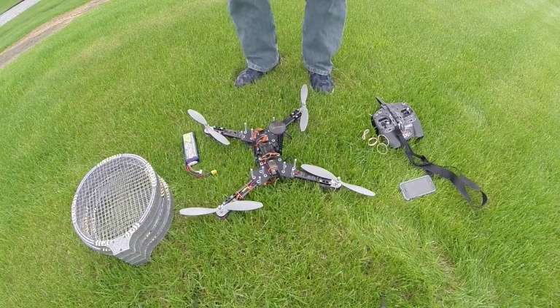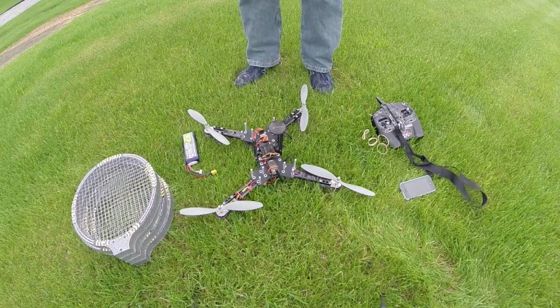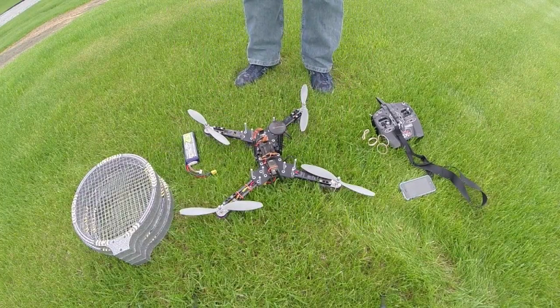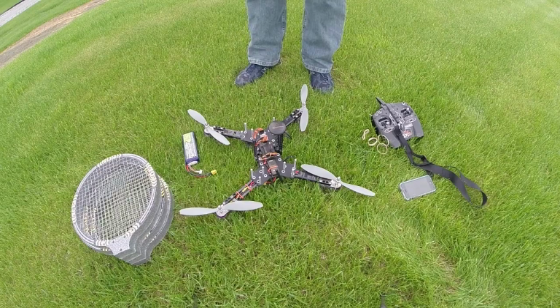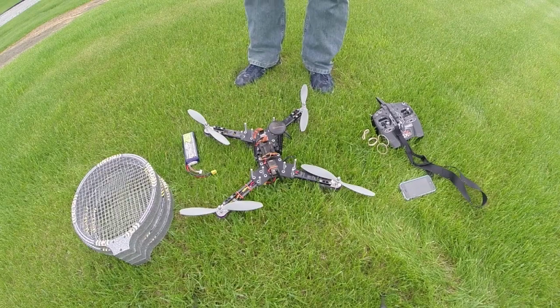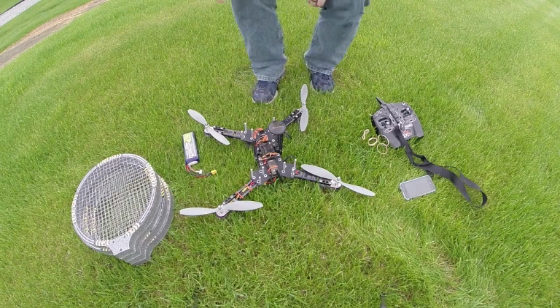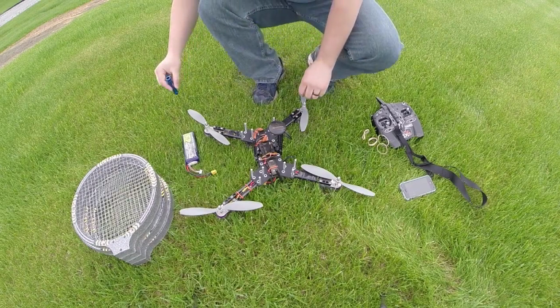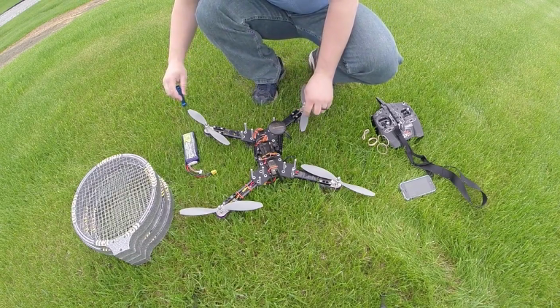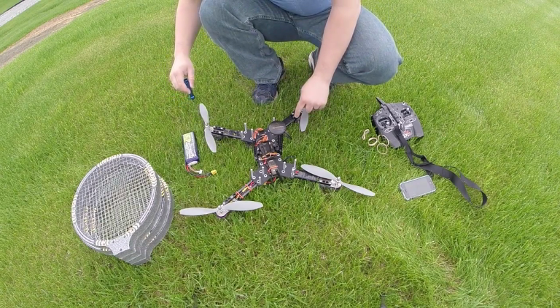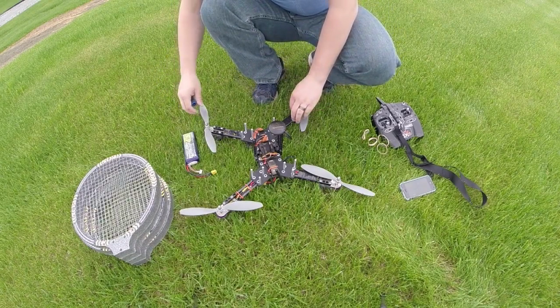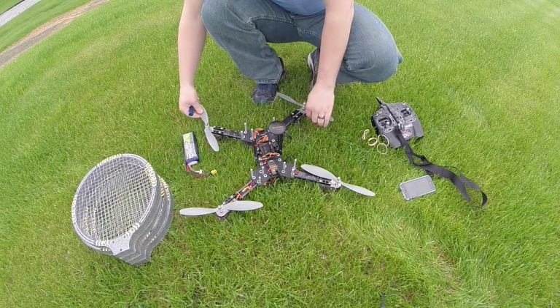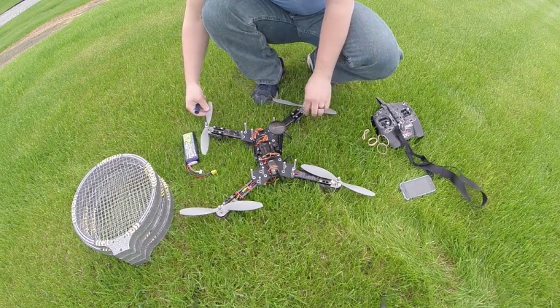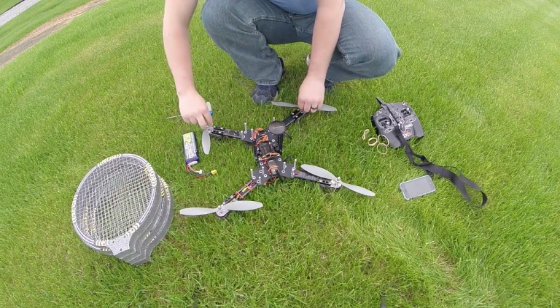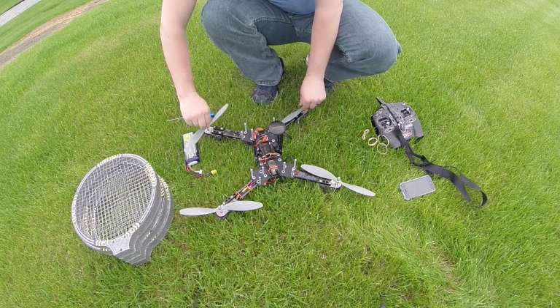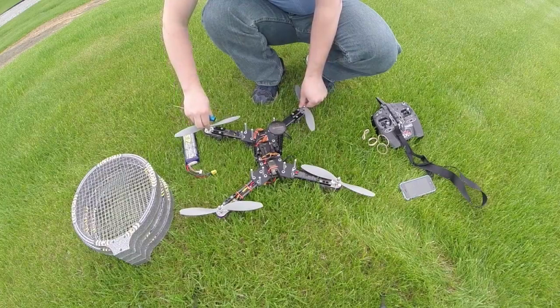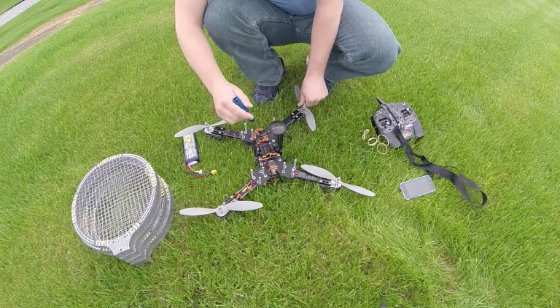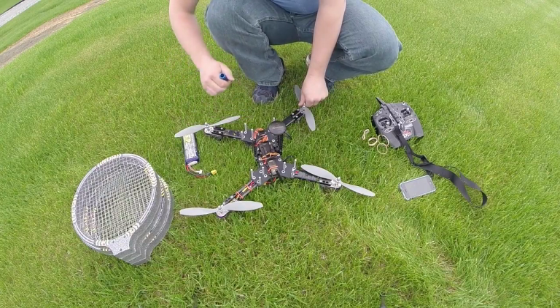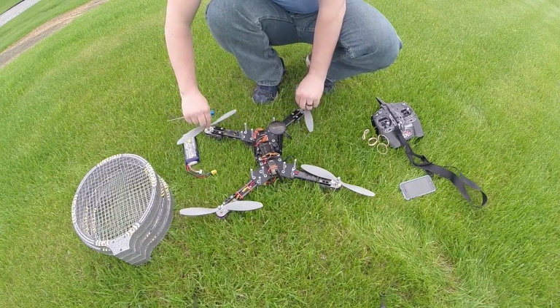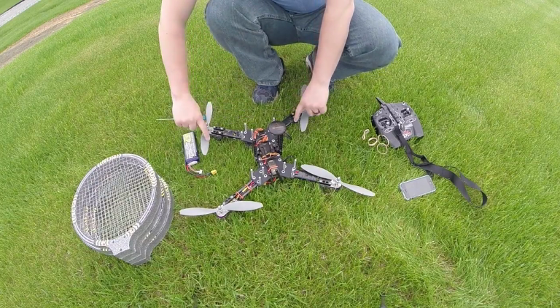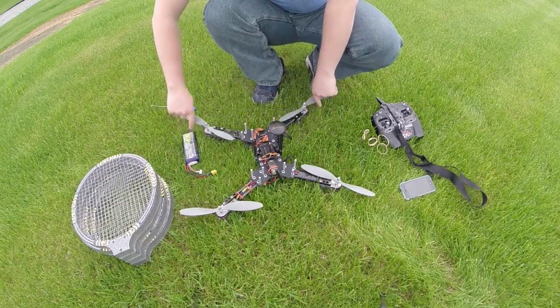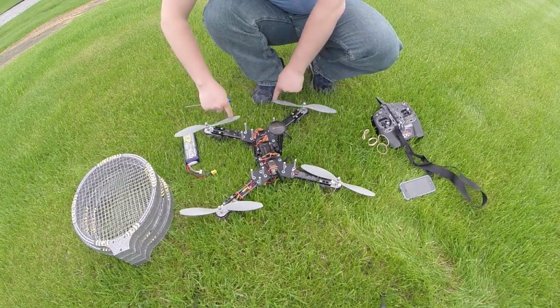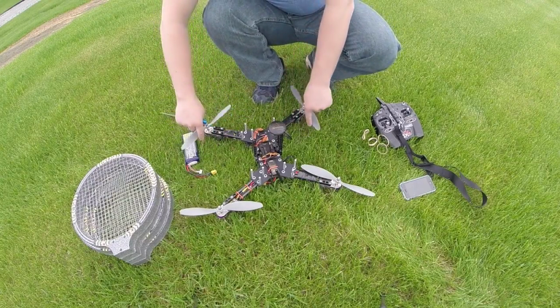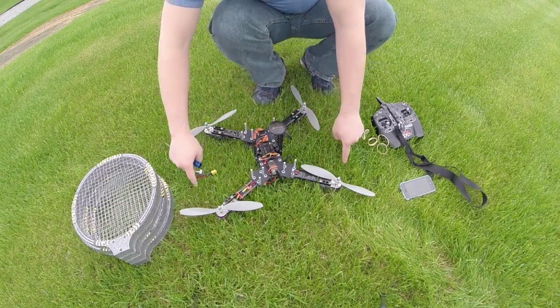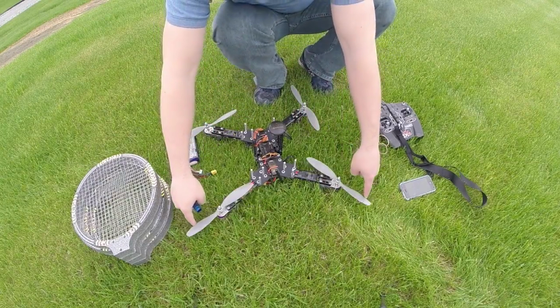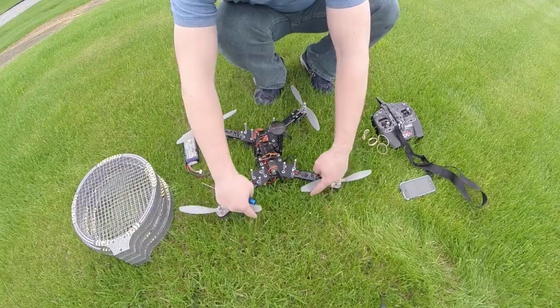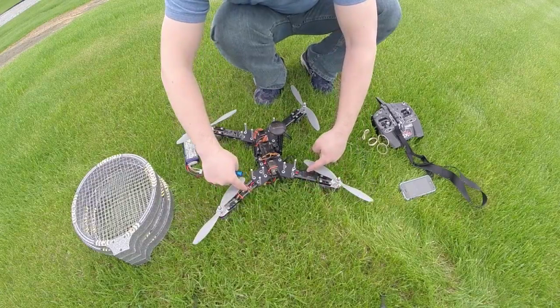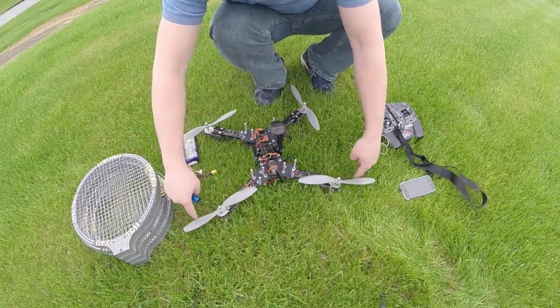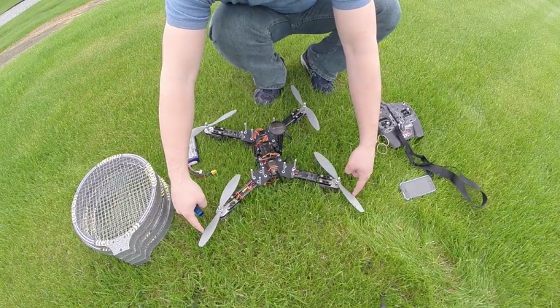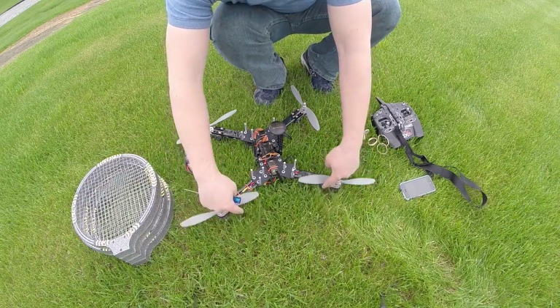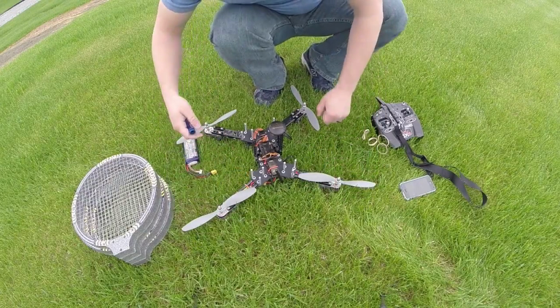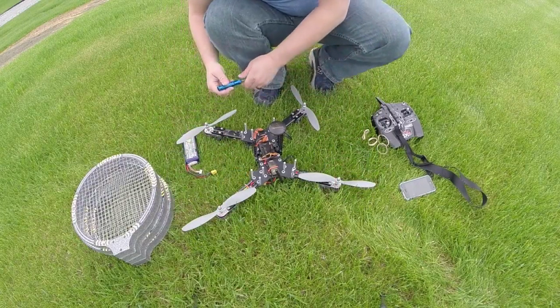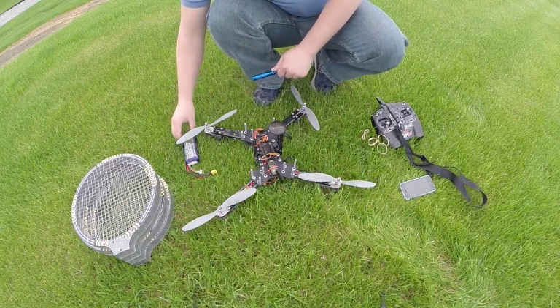Alright, with the props on, we can now check the prop direction really easily. It should be going in this way because this is the front of the quadcopter. It should be going in this way, so it's back in this way. So we can see we're good to go.